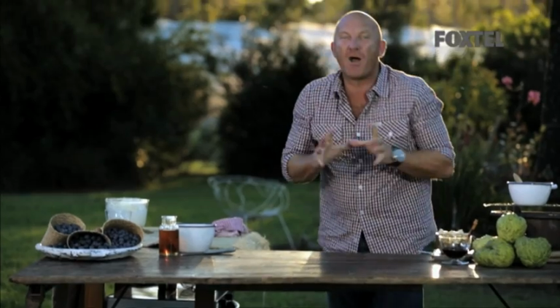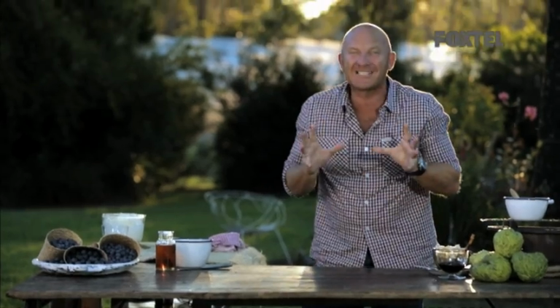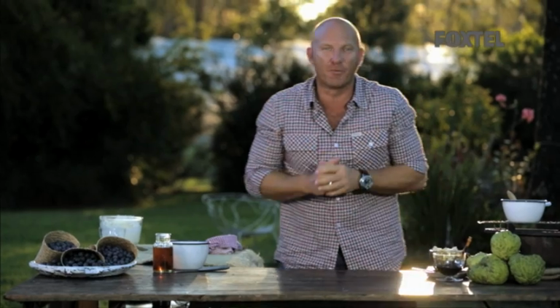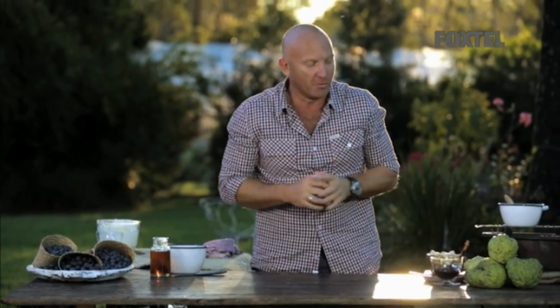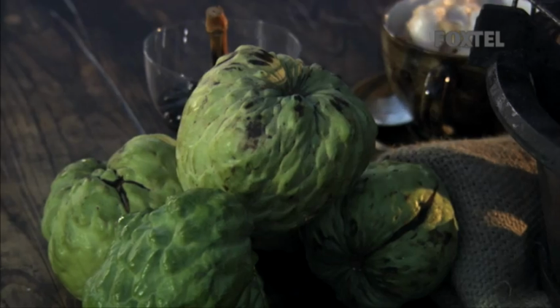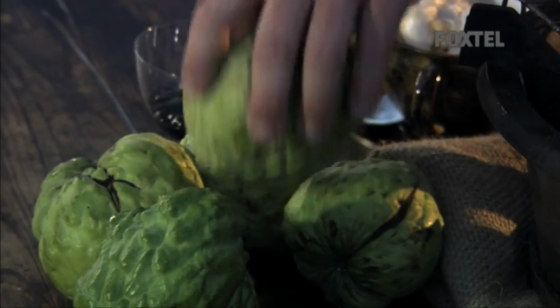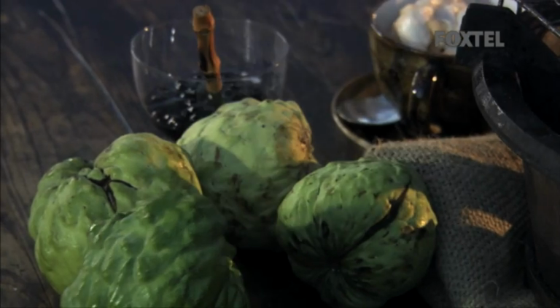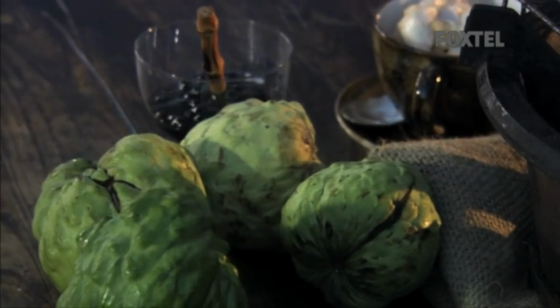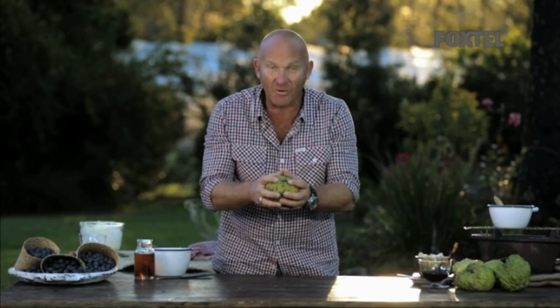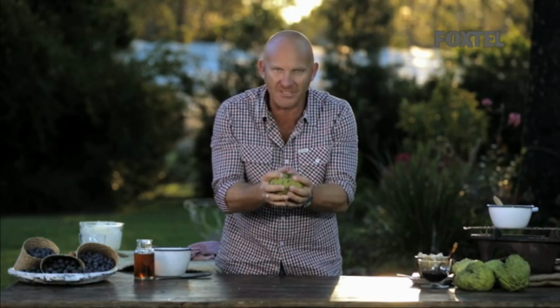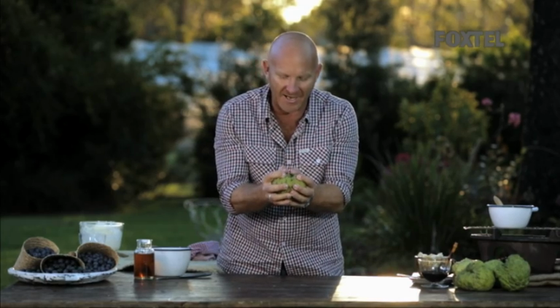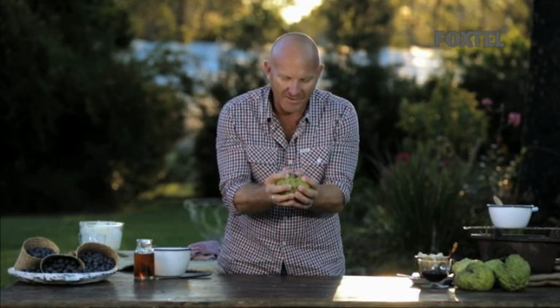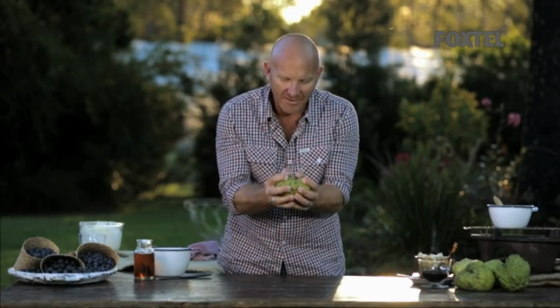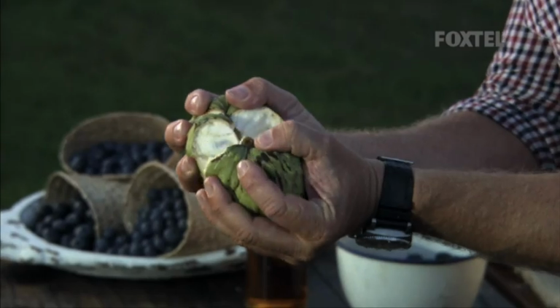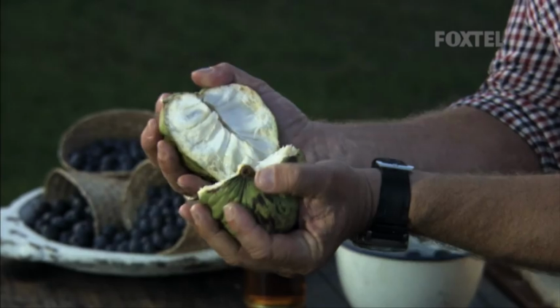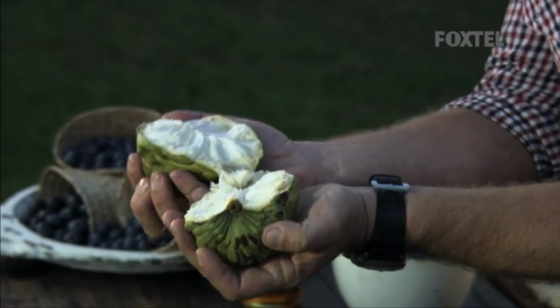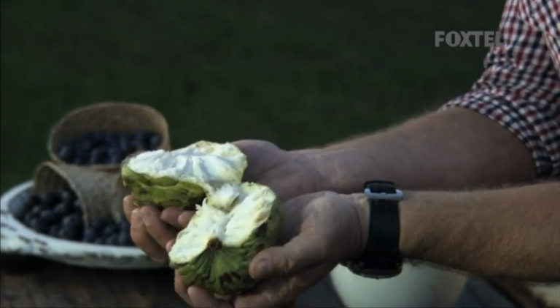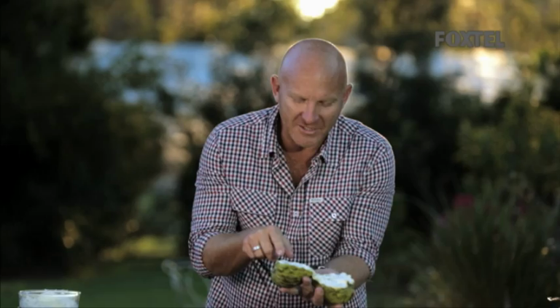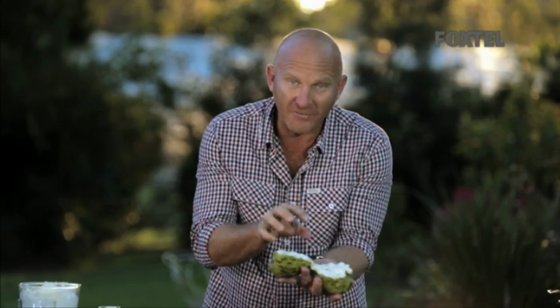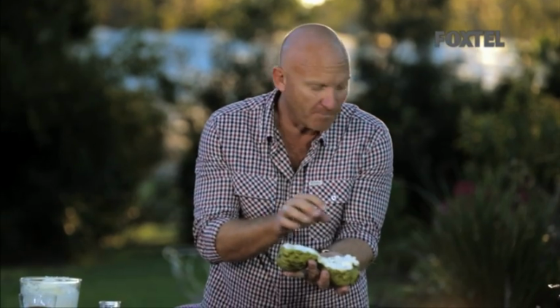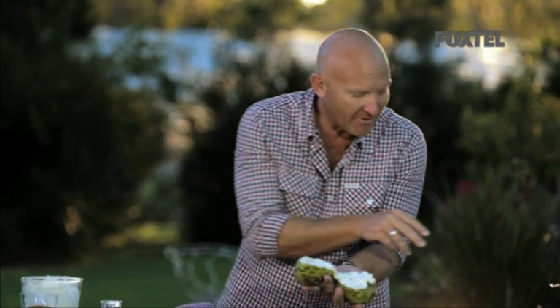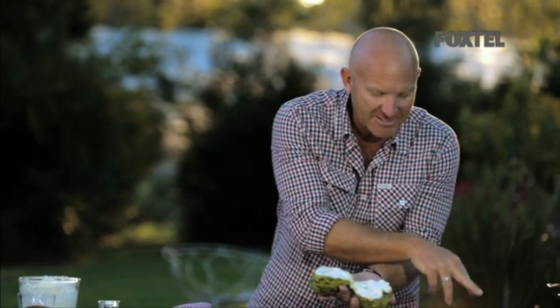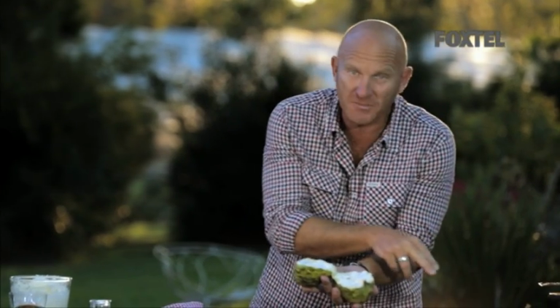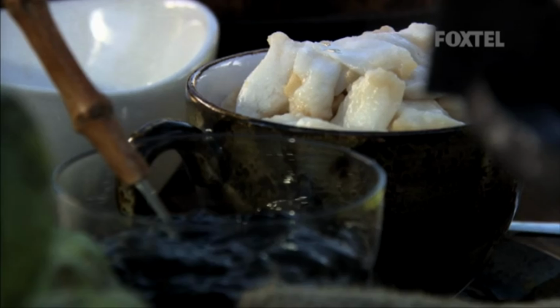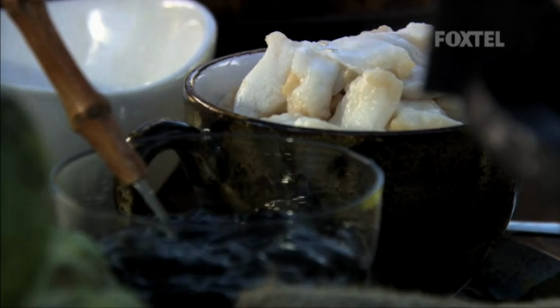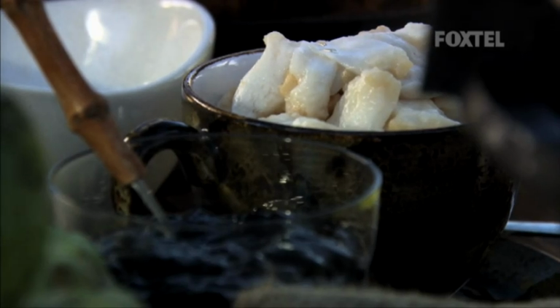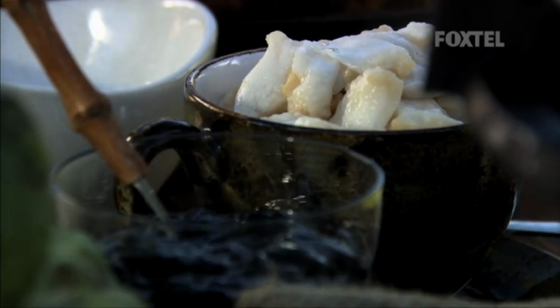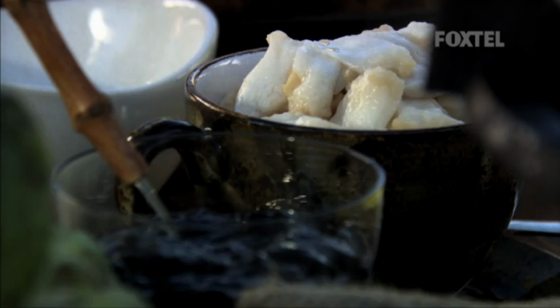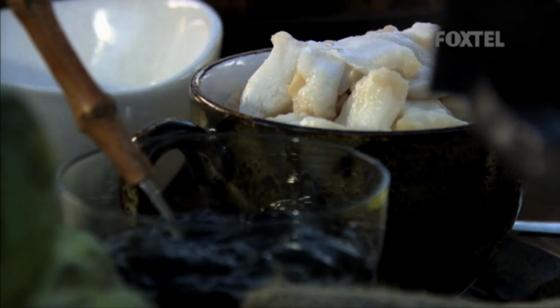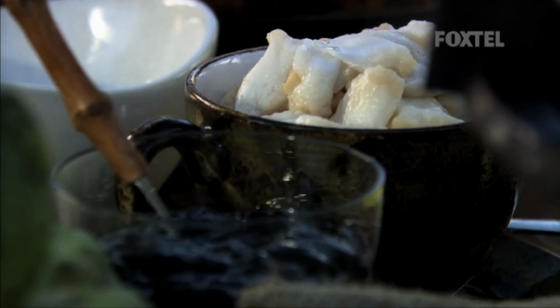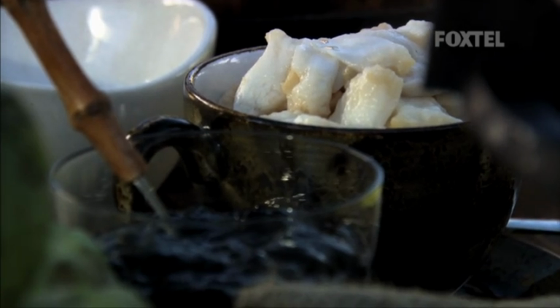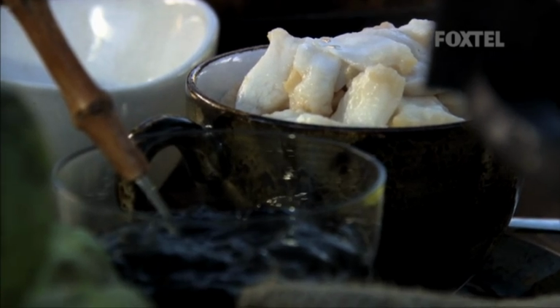Our custard apple fool. You can see these beauties — how gorgeous they are. So what I've done, I've actually just scooped it out and taken all the seeds out of it. I'm going to make this beautiful fool.